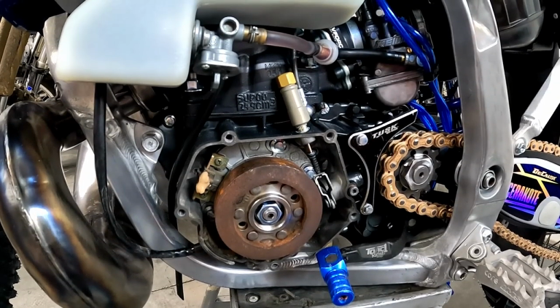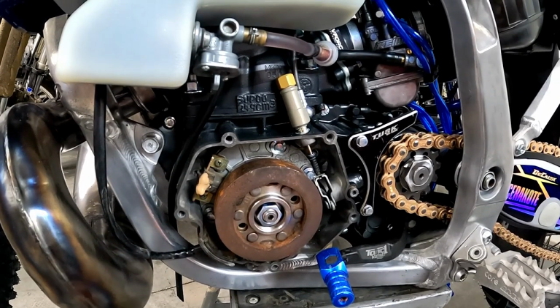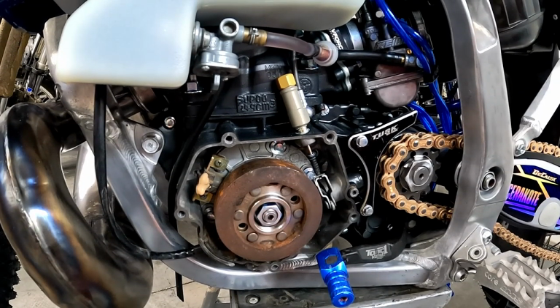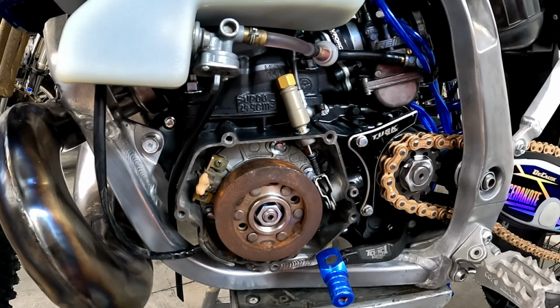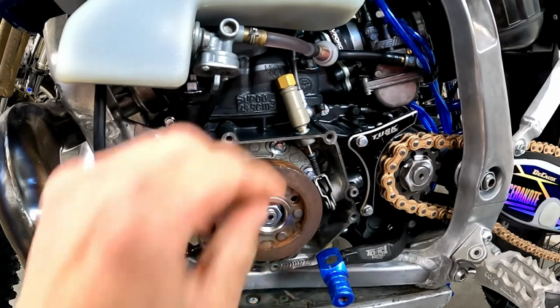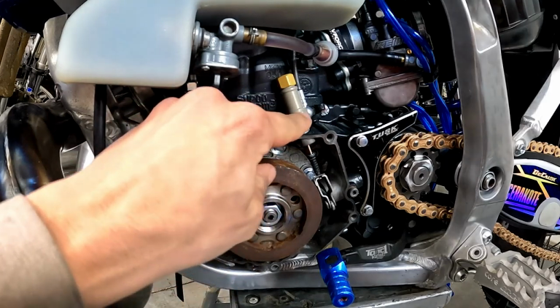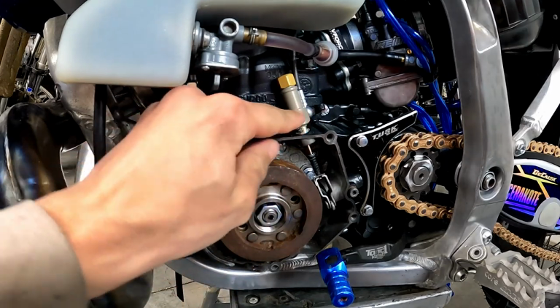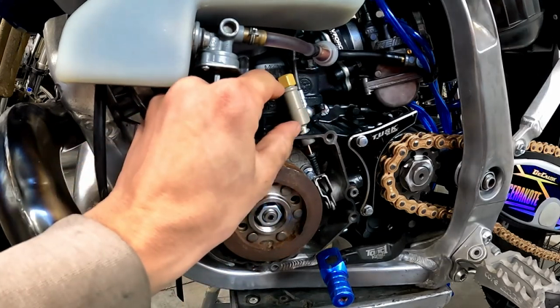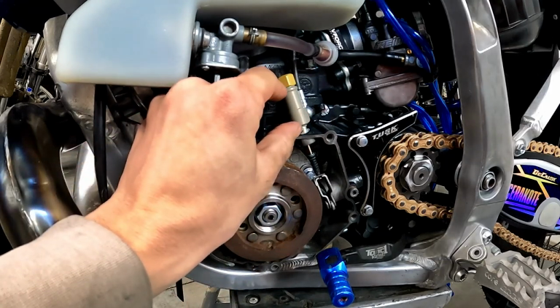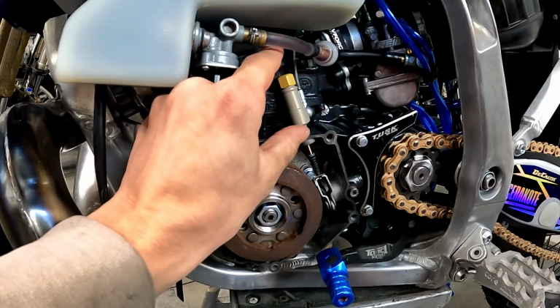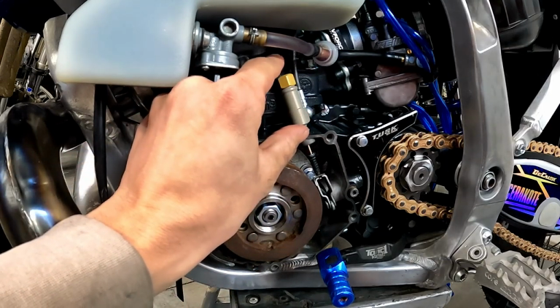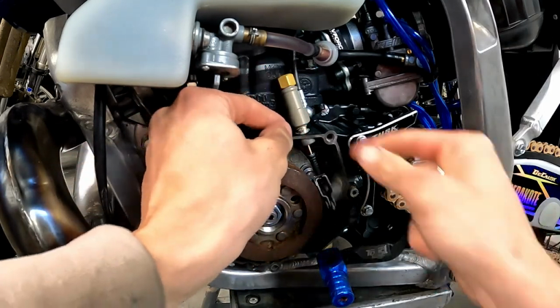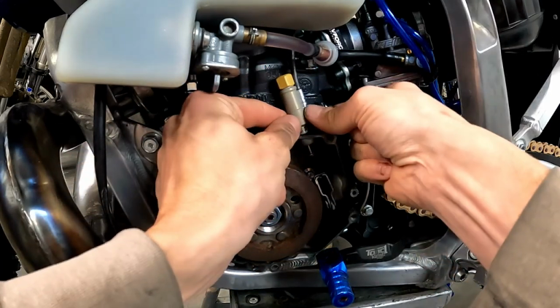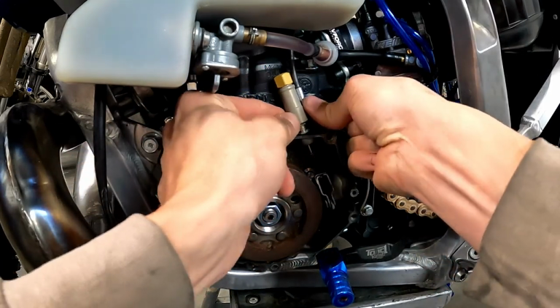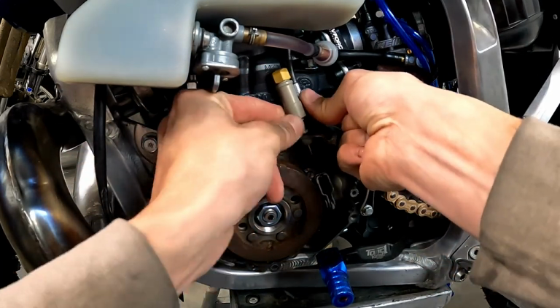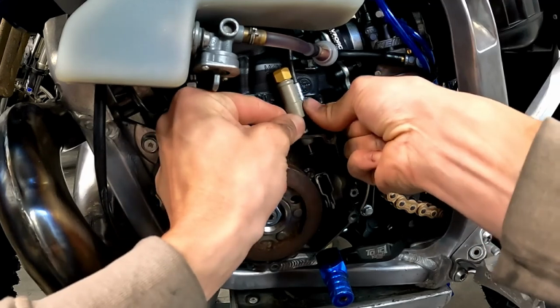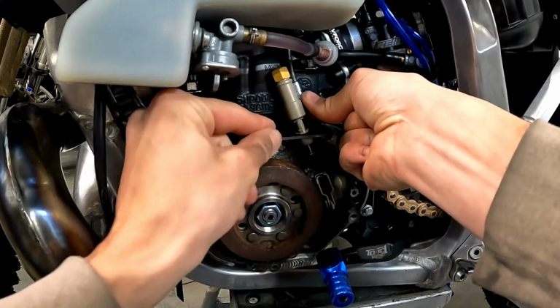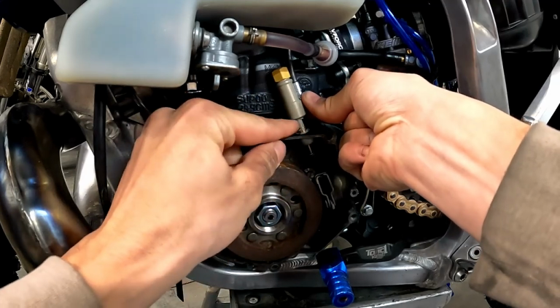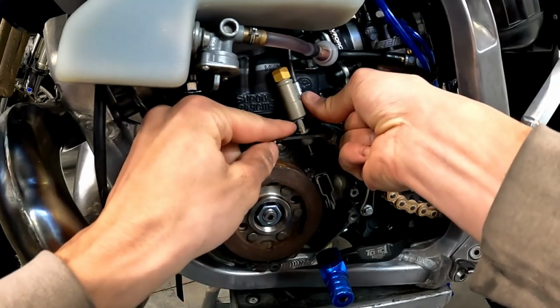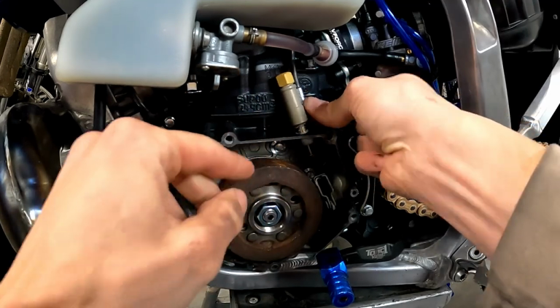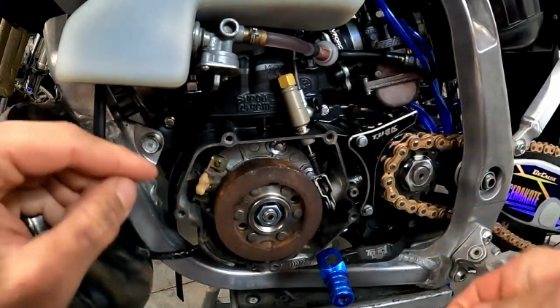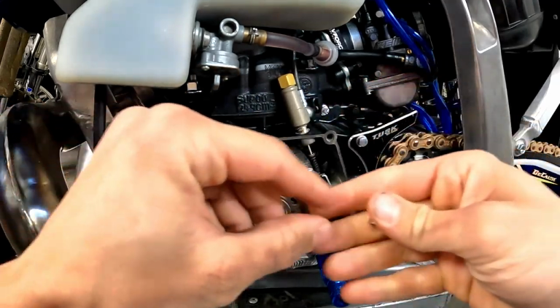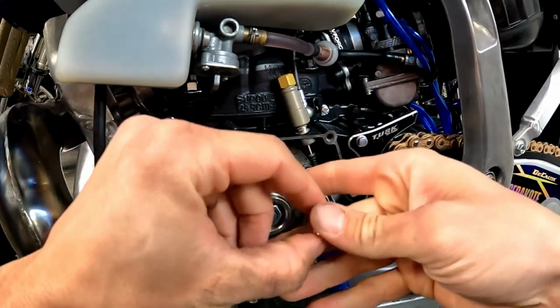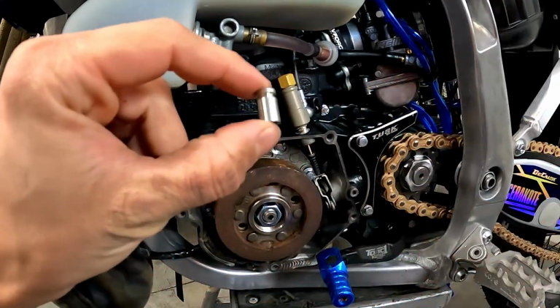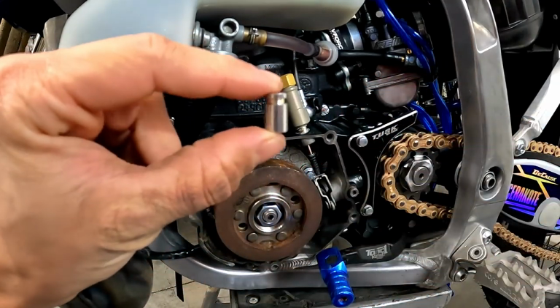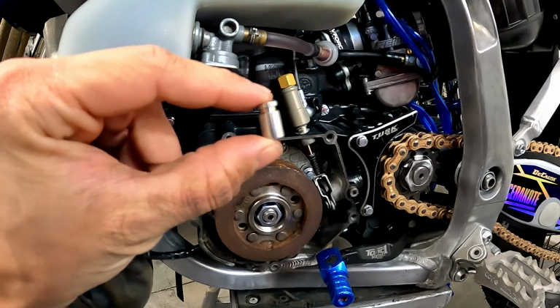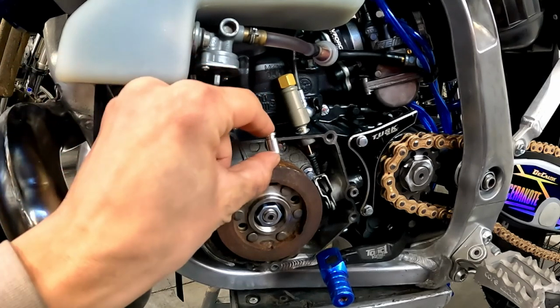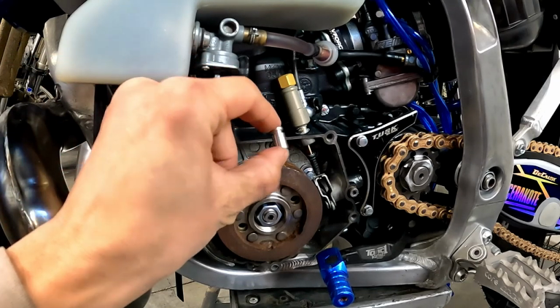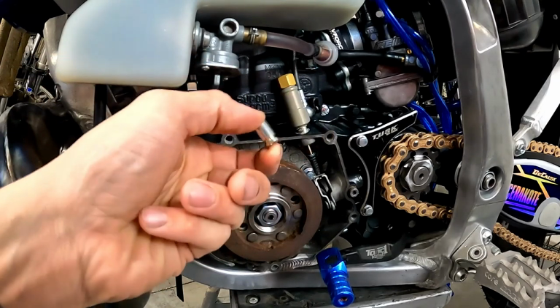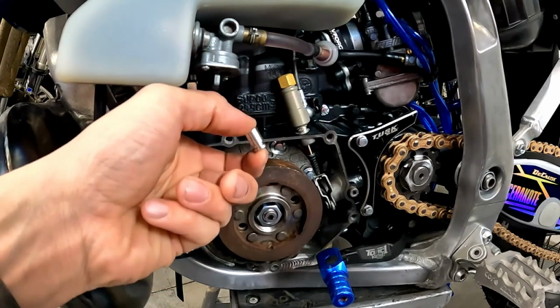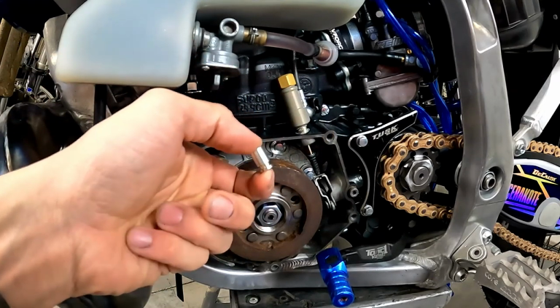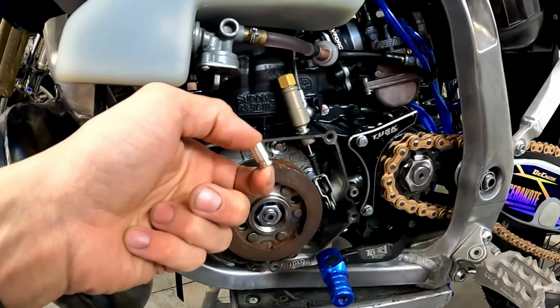I just talked to my contact over at Magura, and the issue with the clutch is I have a little bit too much freeport. If you play here, you can see when I pull up on this slave cylinder, I've got about eight and a half millimeters there. The only thing I need to do is swap it out with this spacer, and that should do the trick.